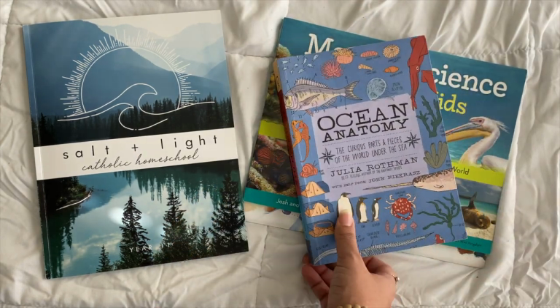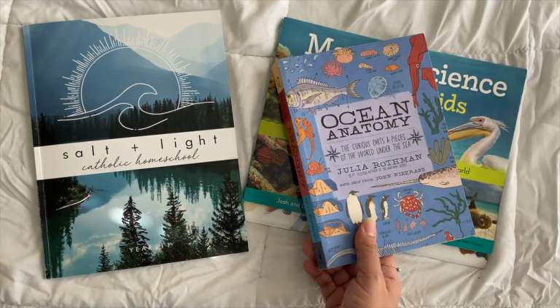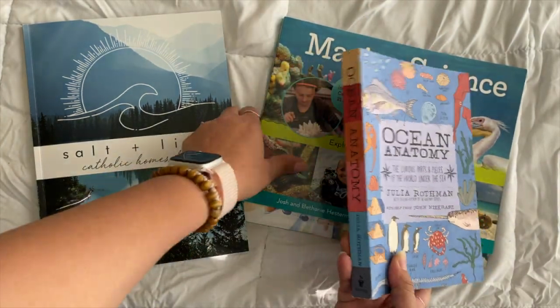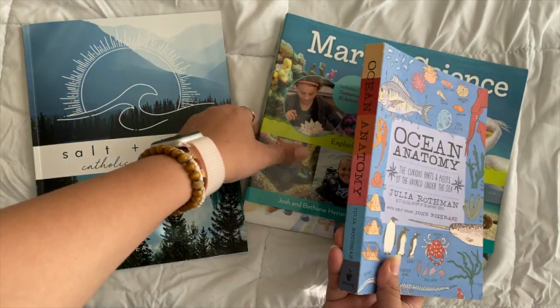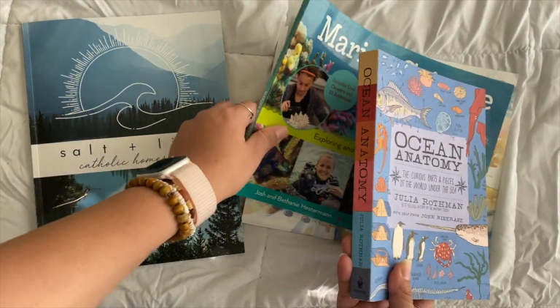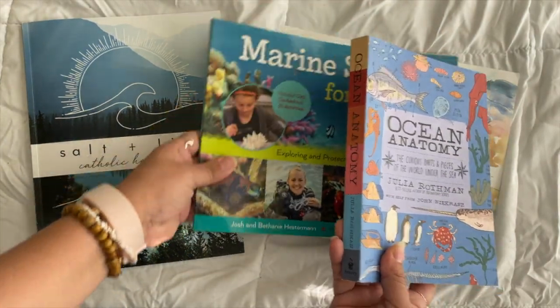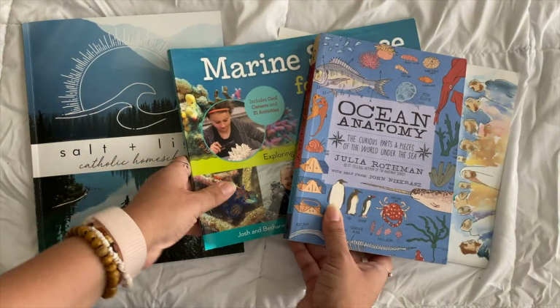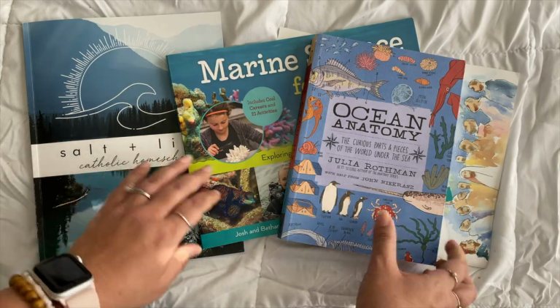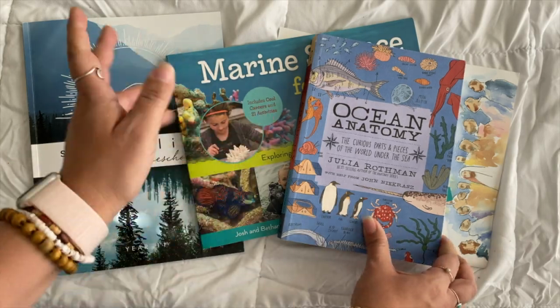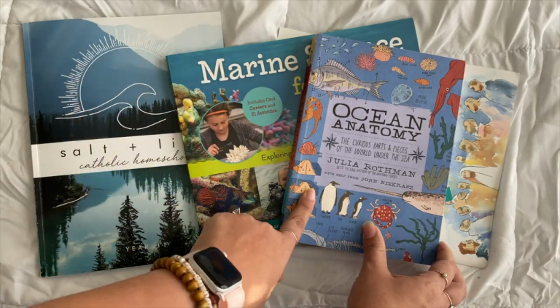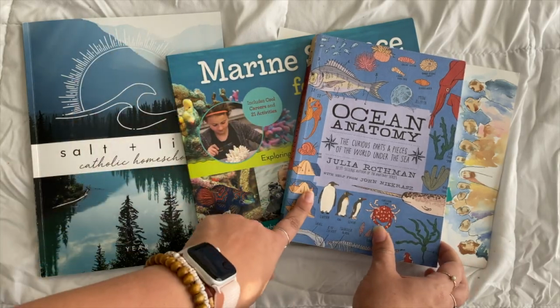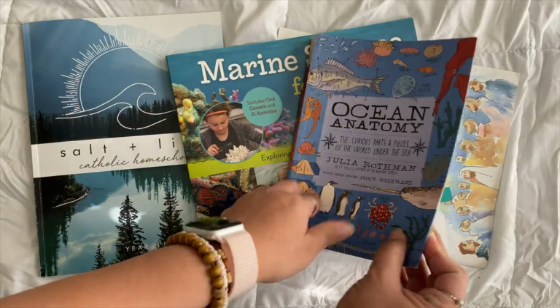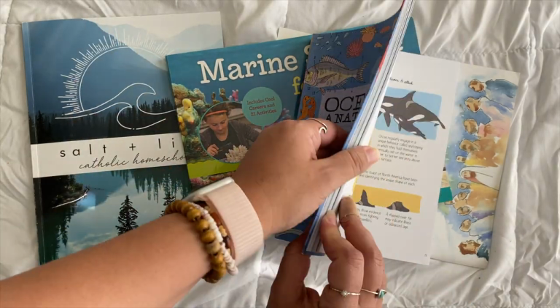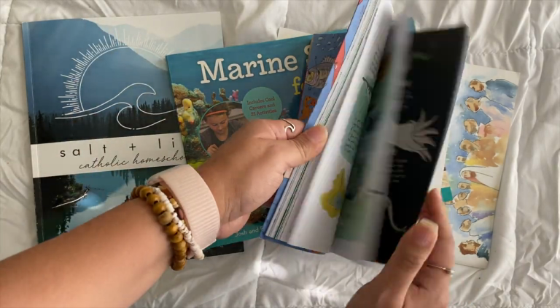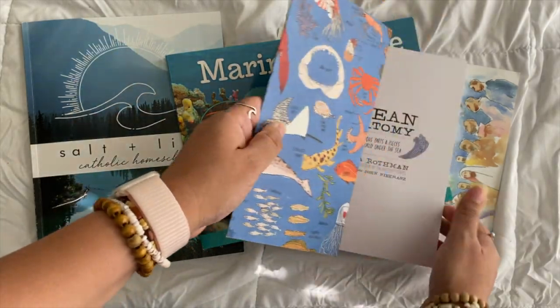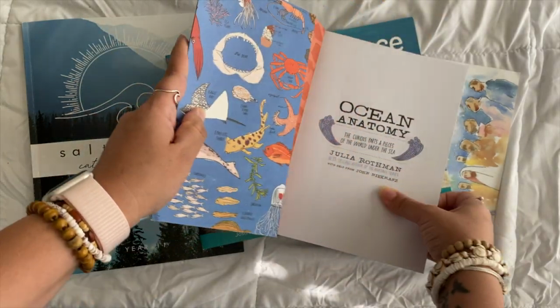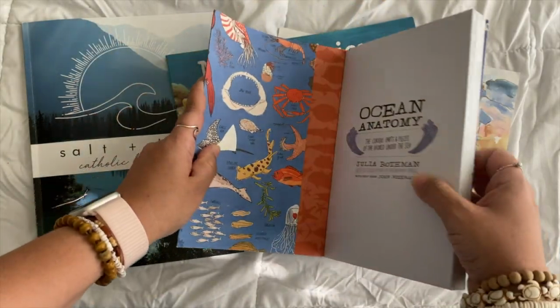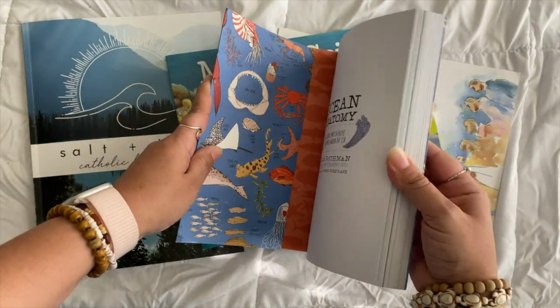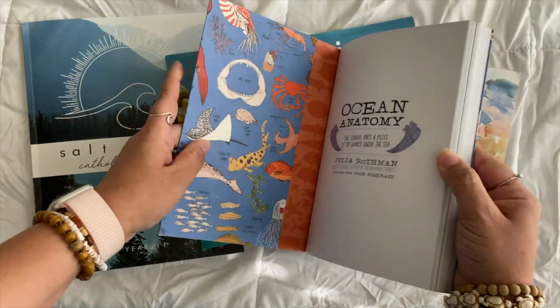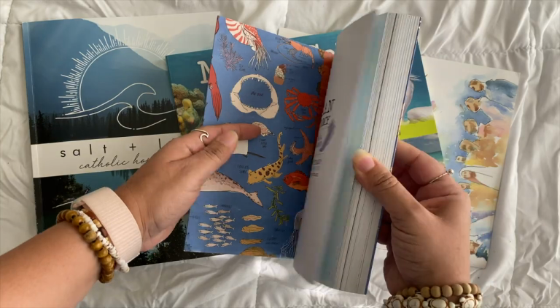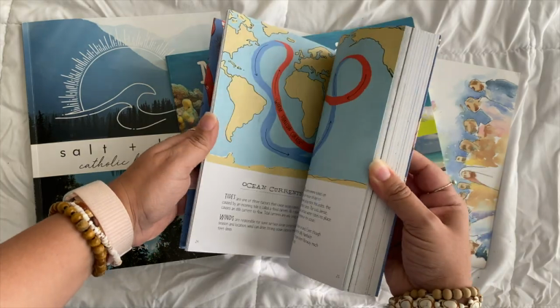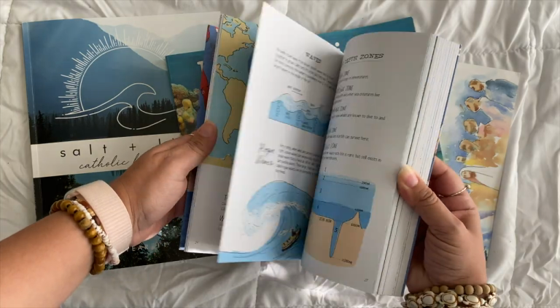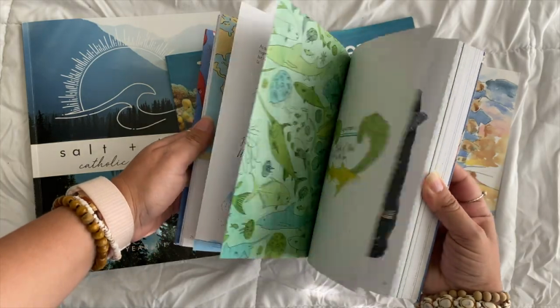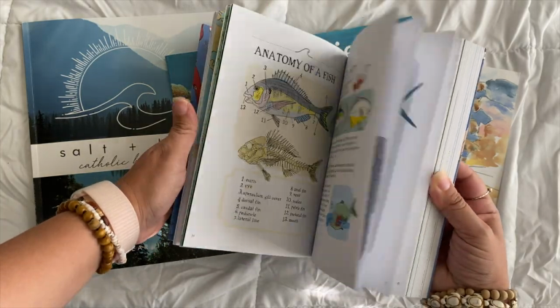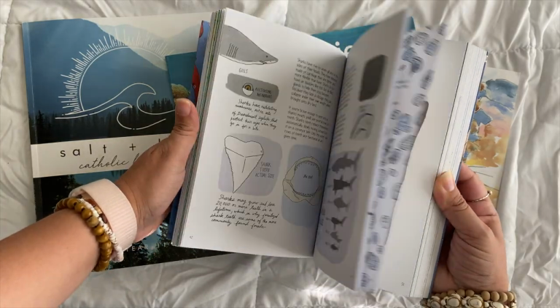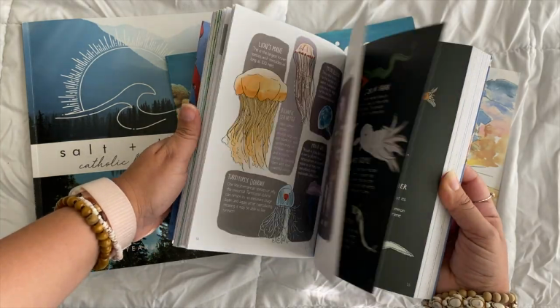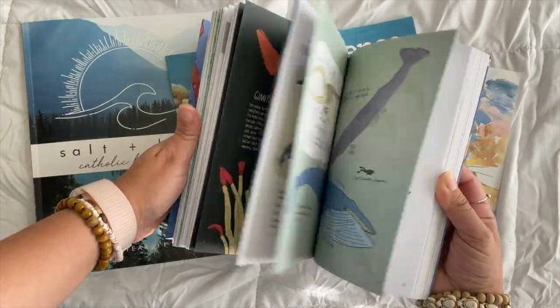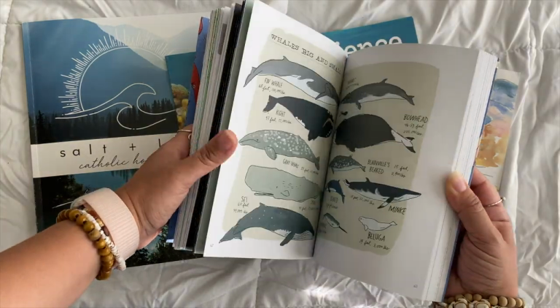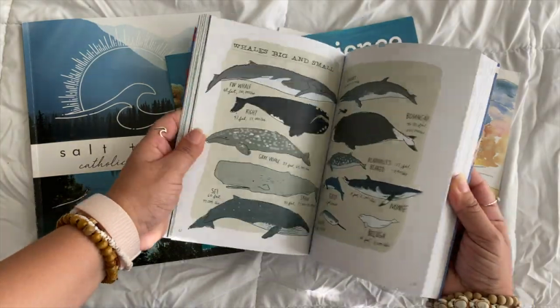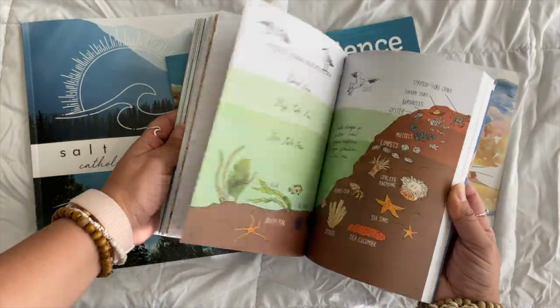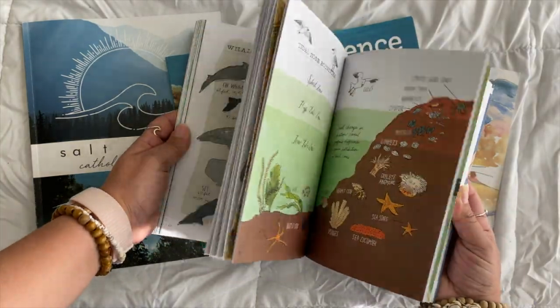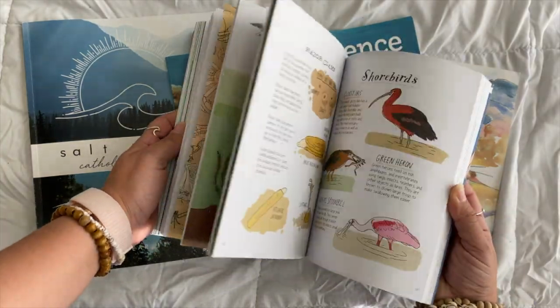For science this year, it's marine and ocean science — for all grades as well. This is the Ocean Anatomy book by Julia Rothman. We love the pictures in these books.